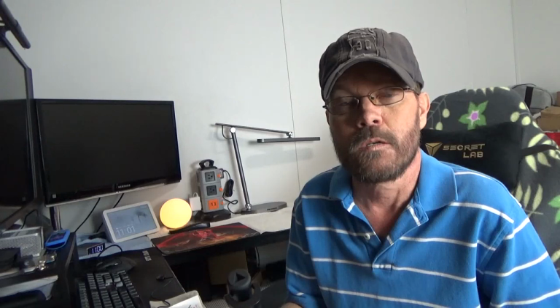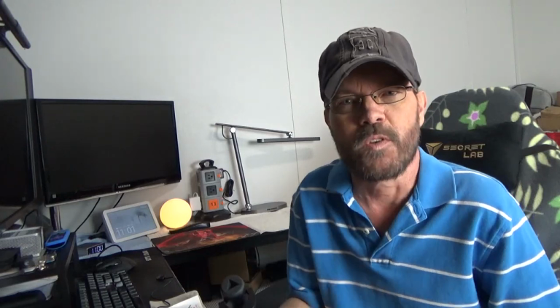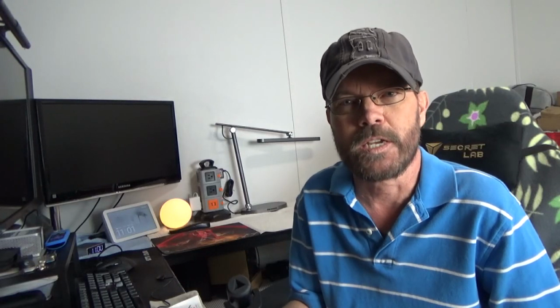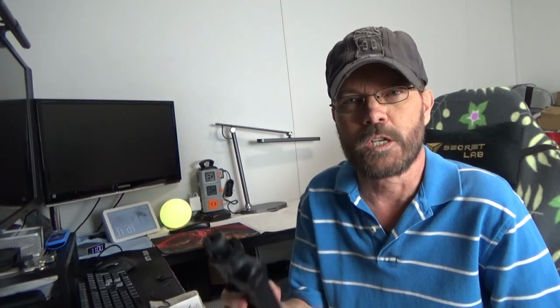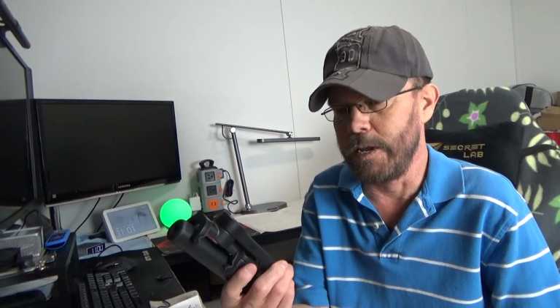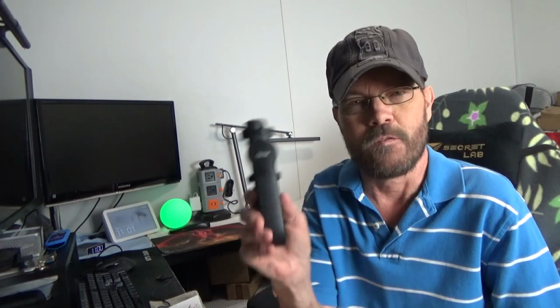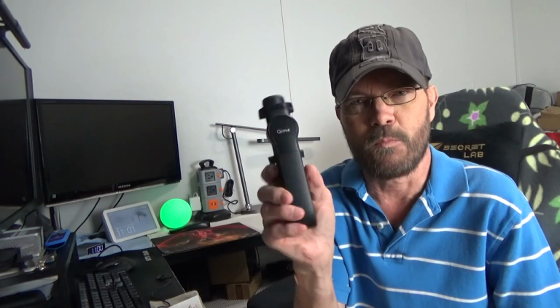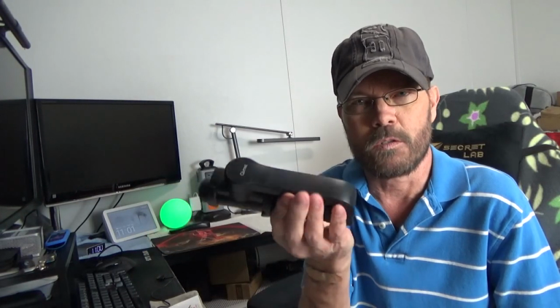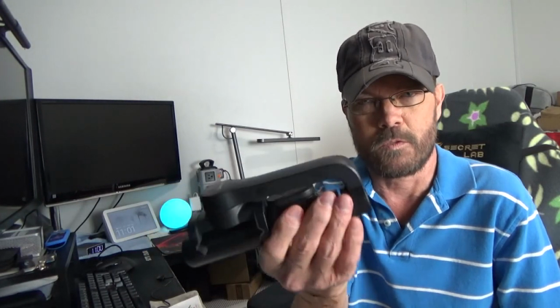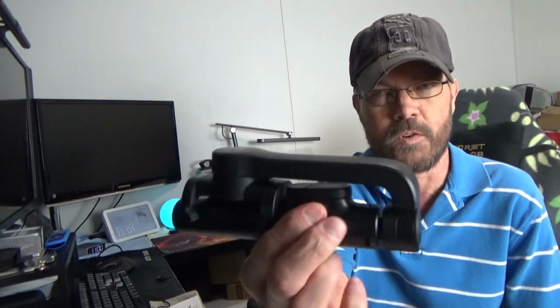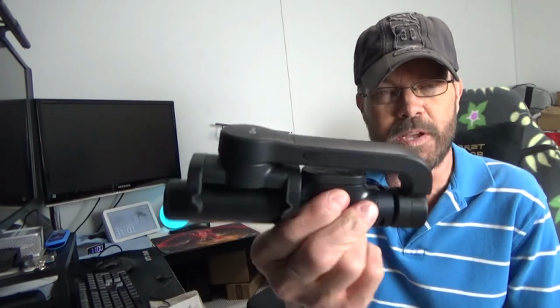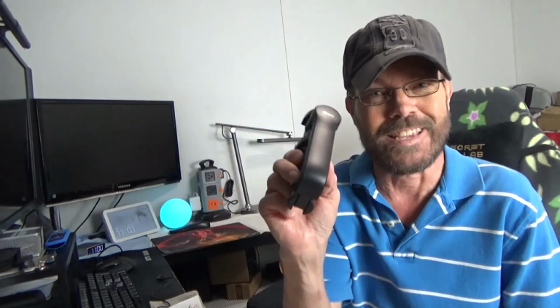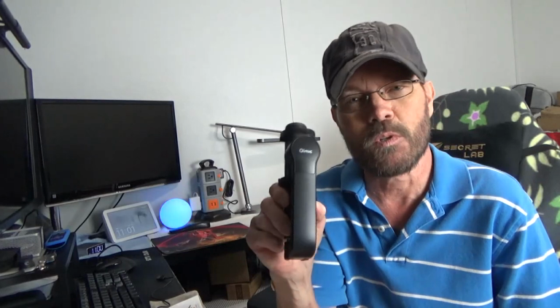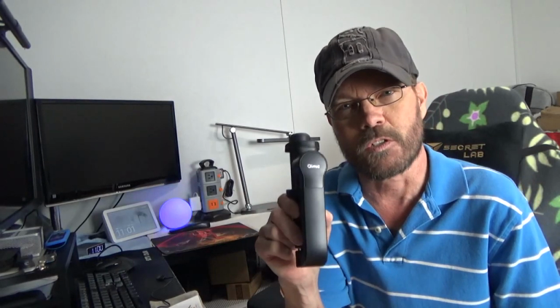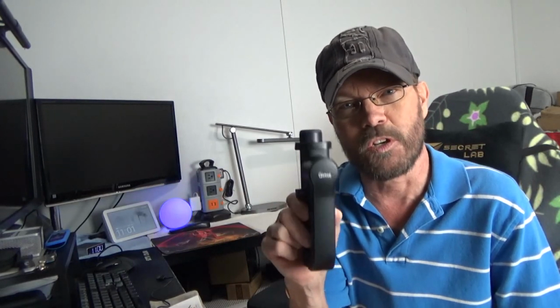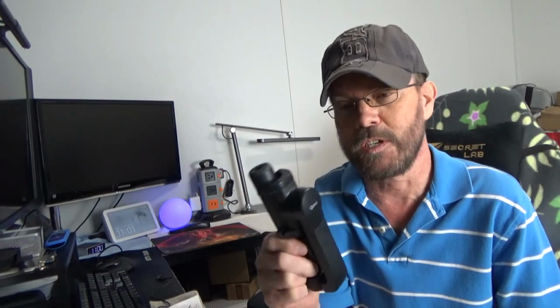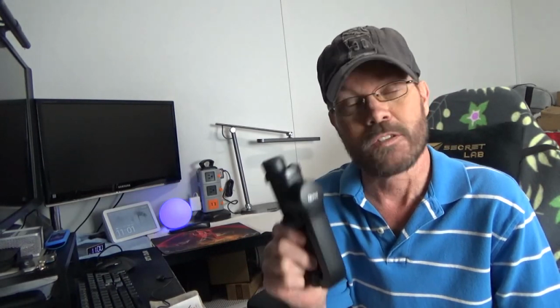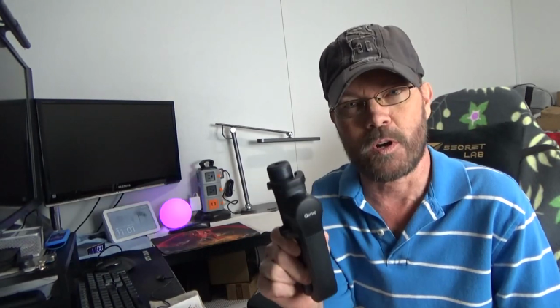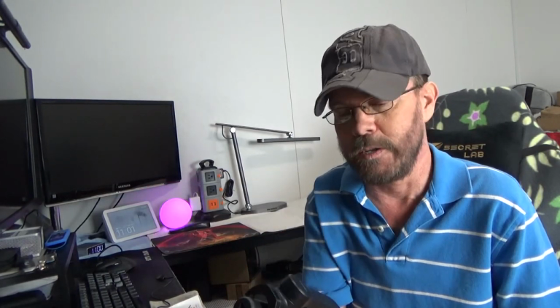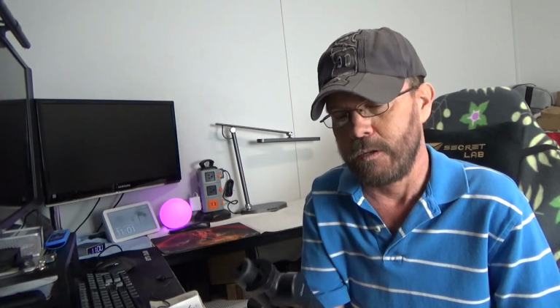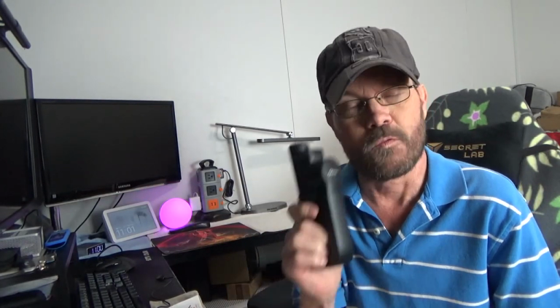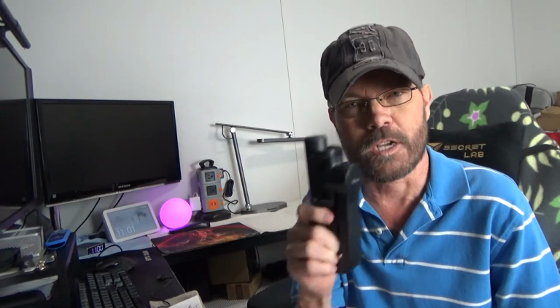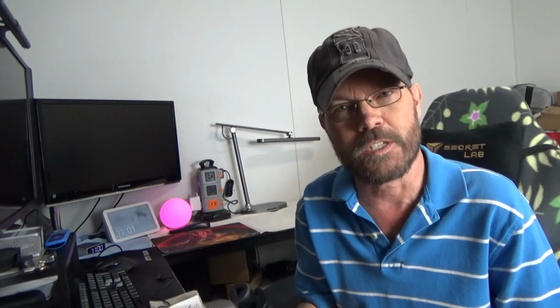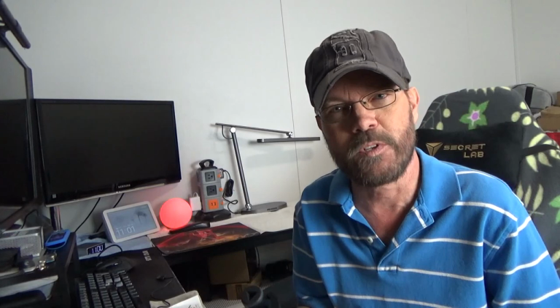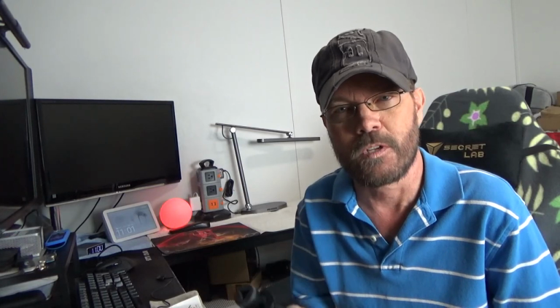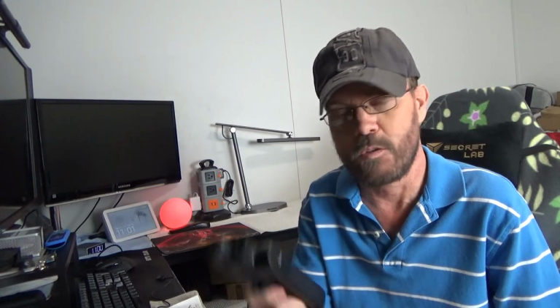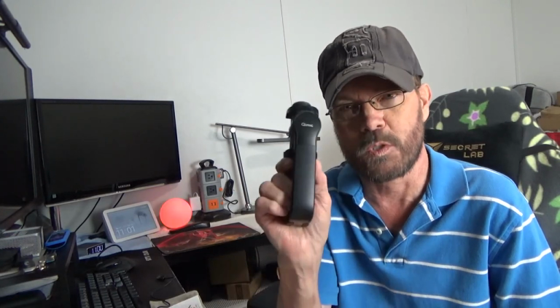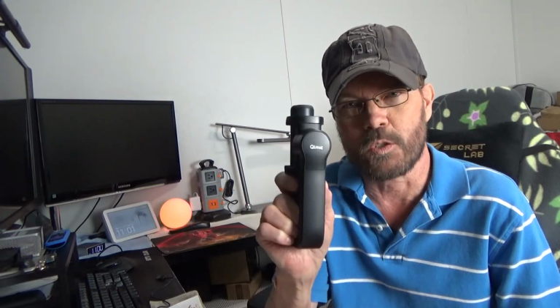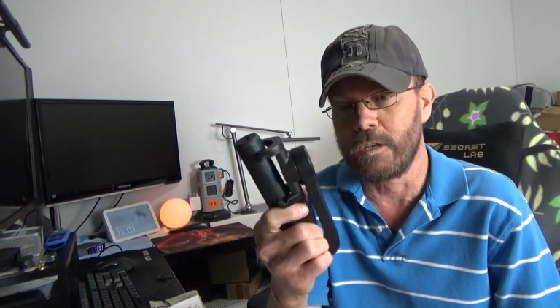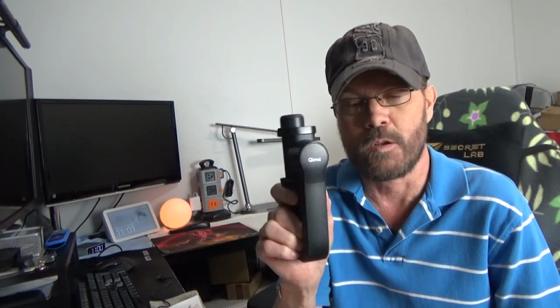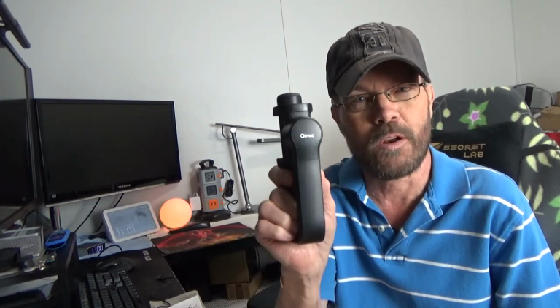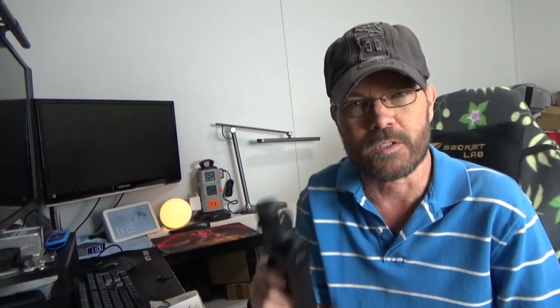In this video we're taking a look at a very small — you can see it's very compact — gimbal. It's also a selfie stick, it's also a tripod. First, a couple of detailed images, and then we'll take a closer look and play around with this a little.